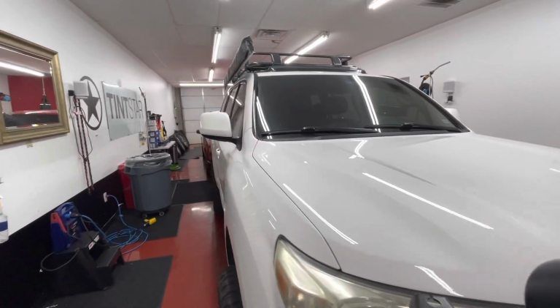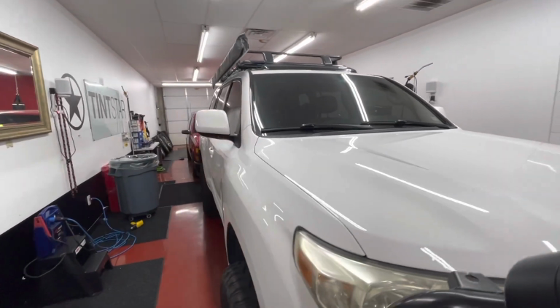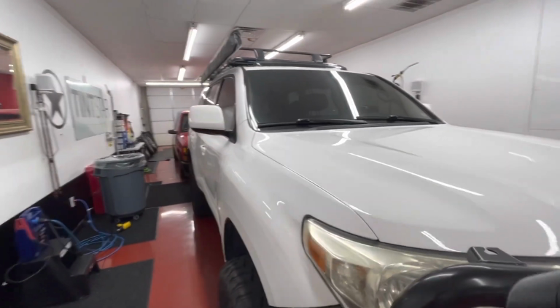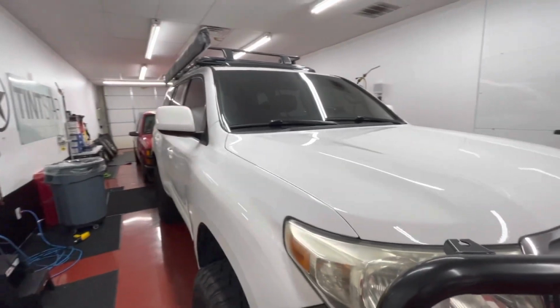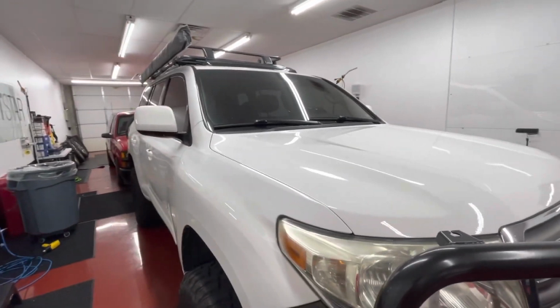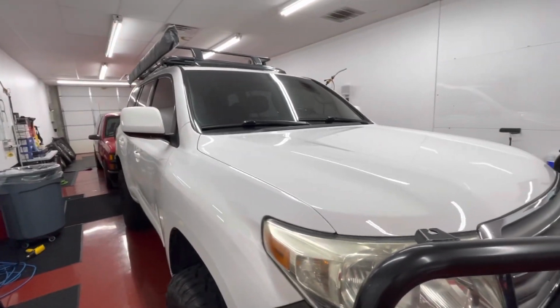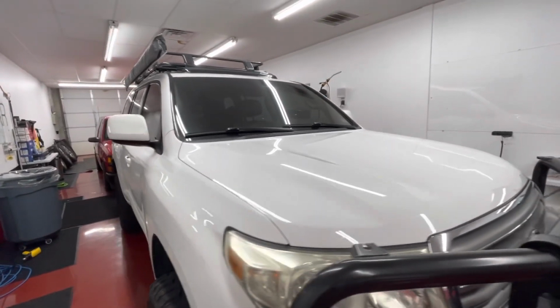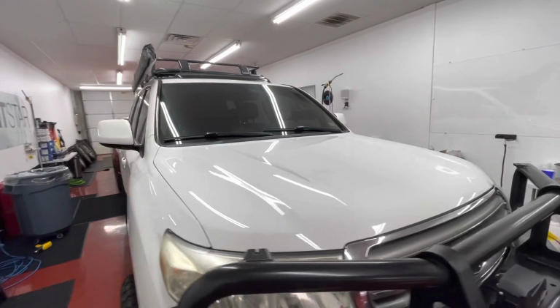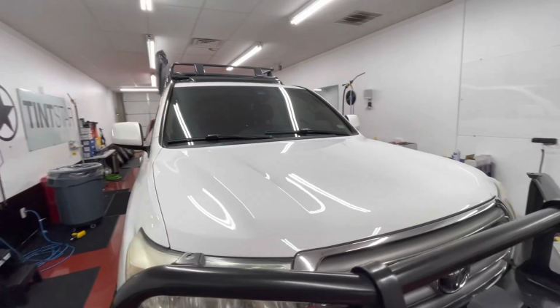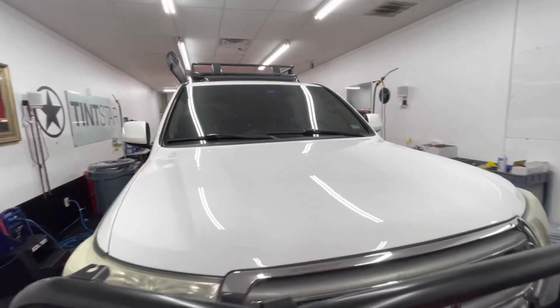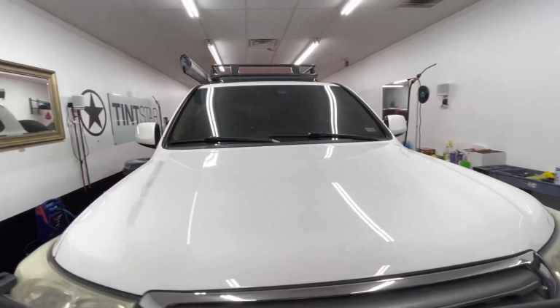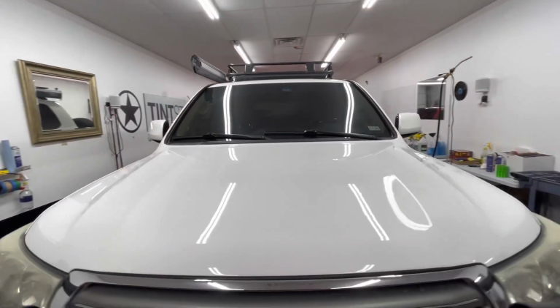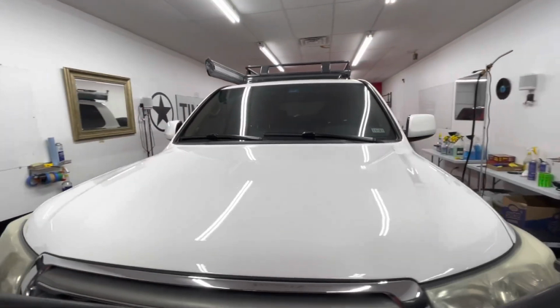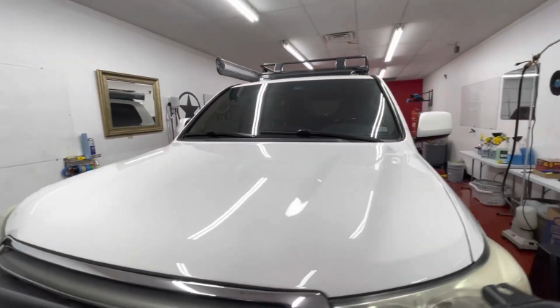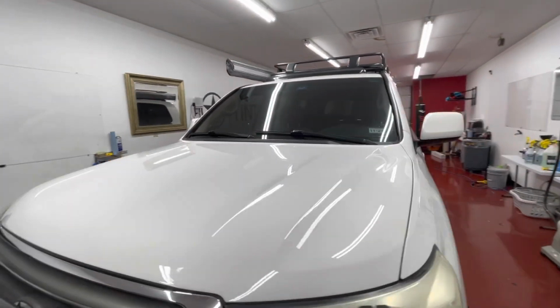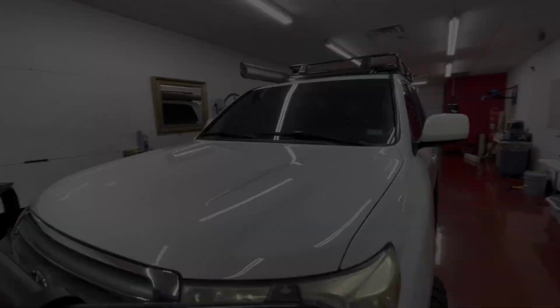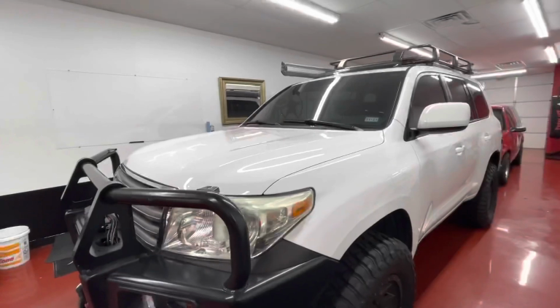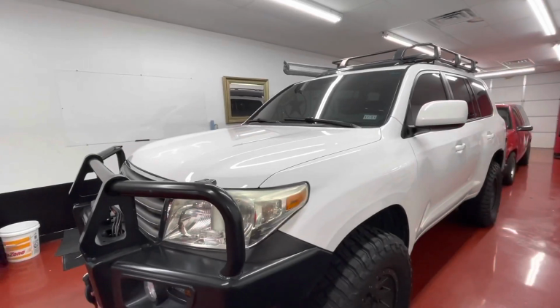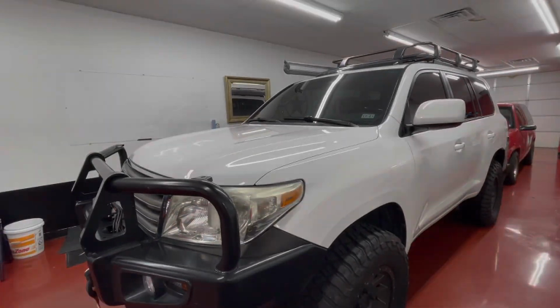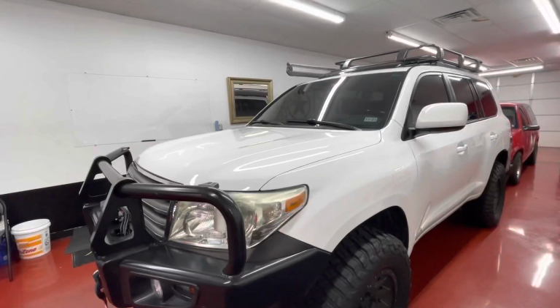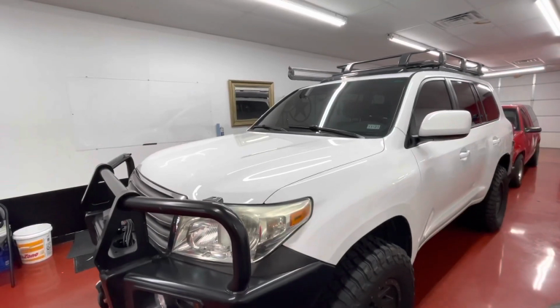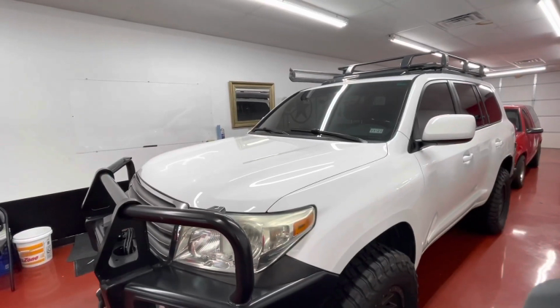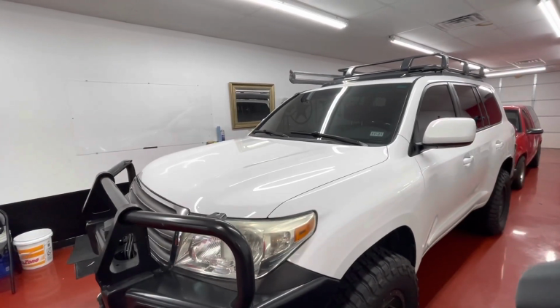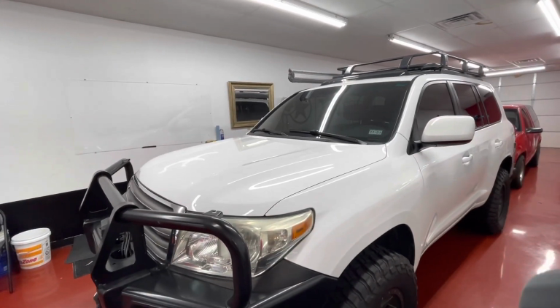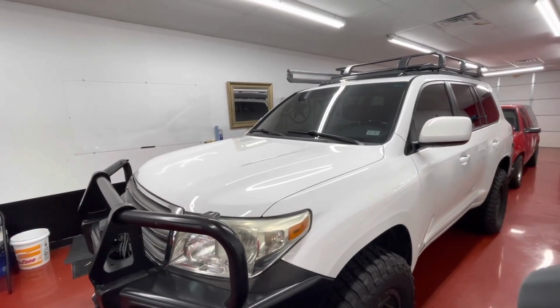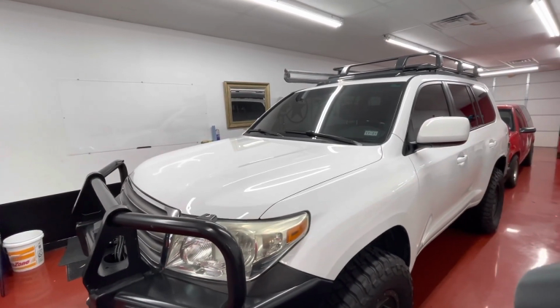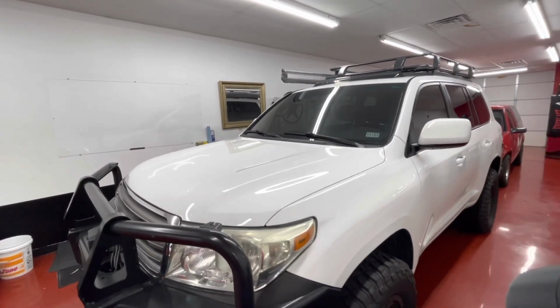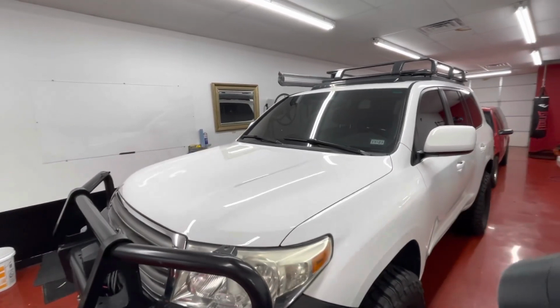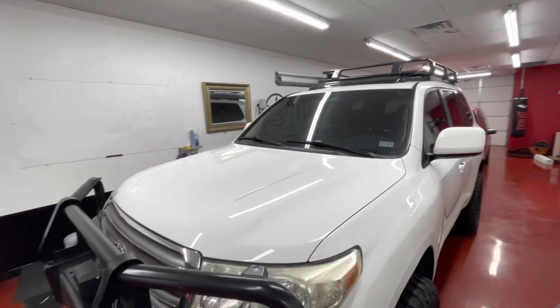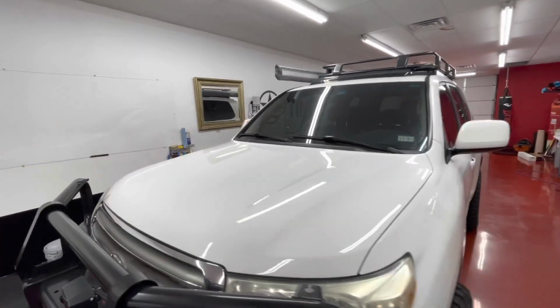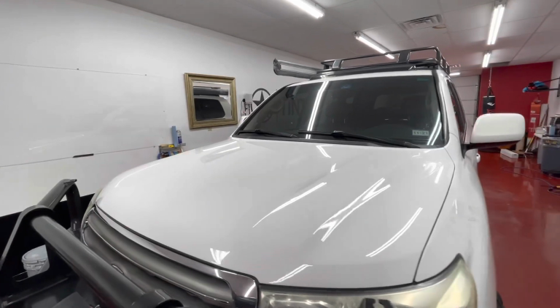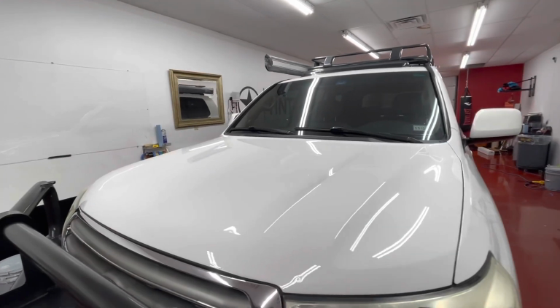Protected against gravel, road debris, salt, any kind of acids, tree saps, bird dung — none of that will harm your paint anymore. That's an added benefit anytime anything is PPF'd. And check out that shine — extreme gloss.